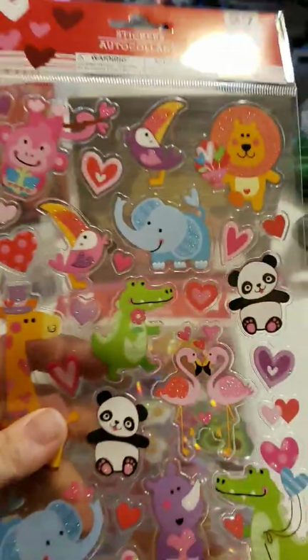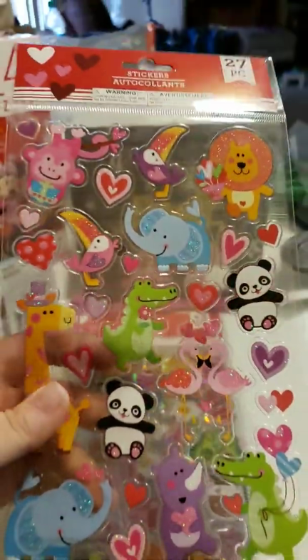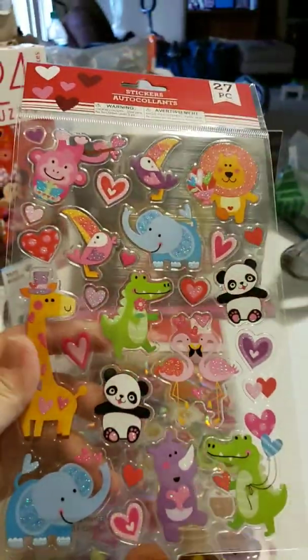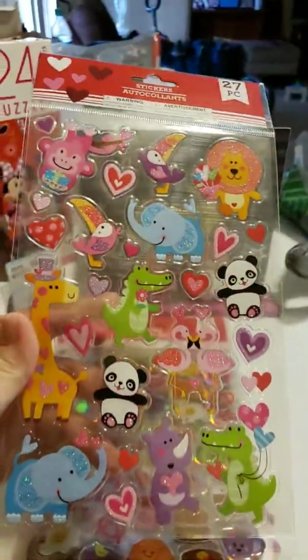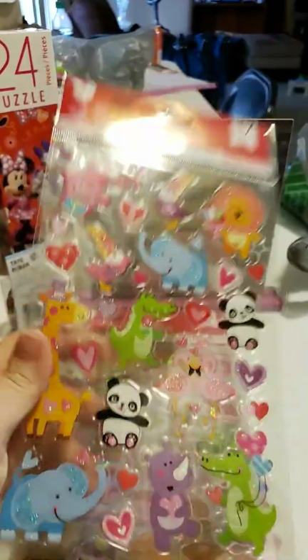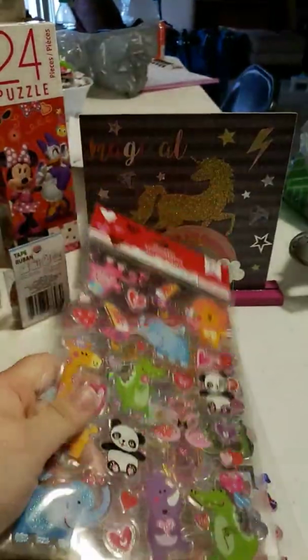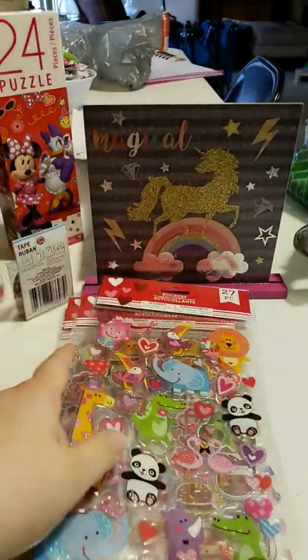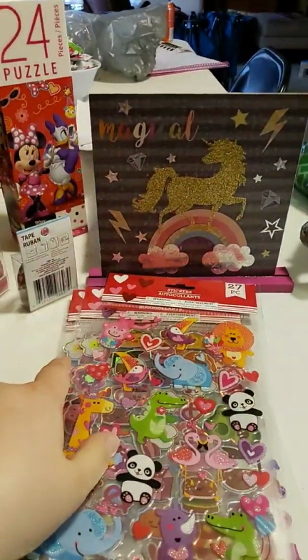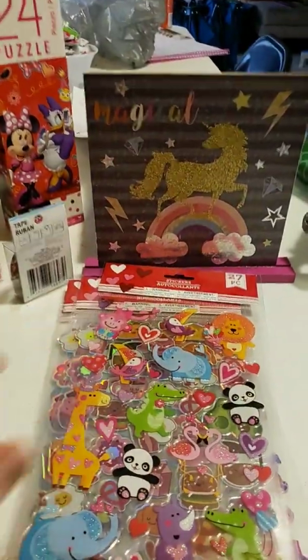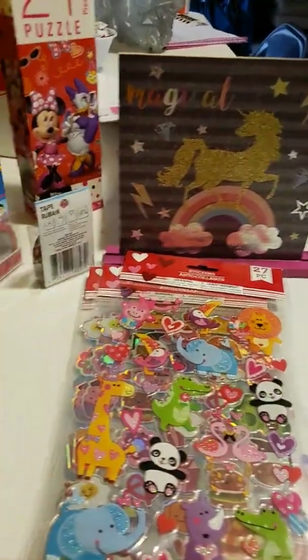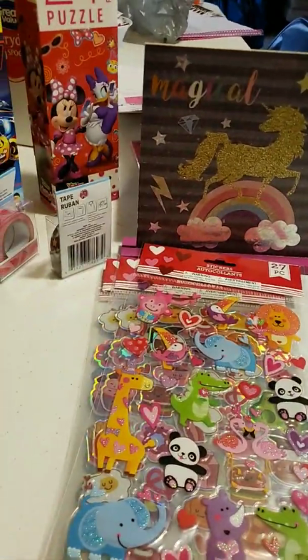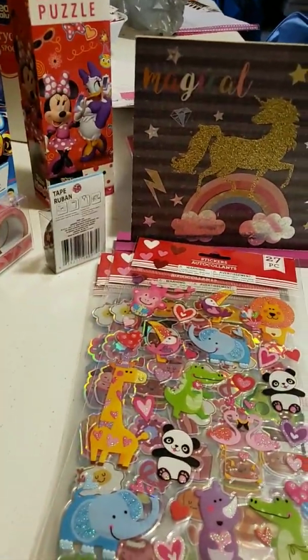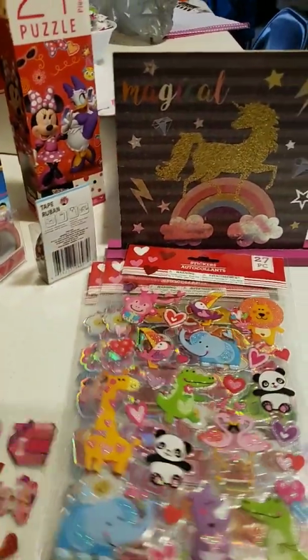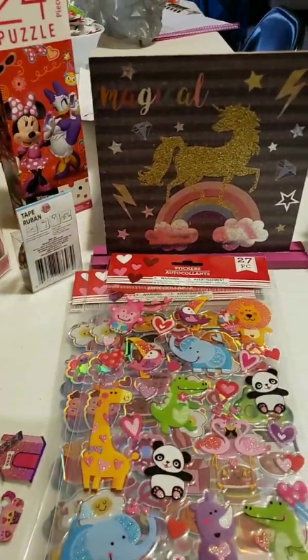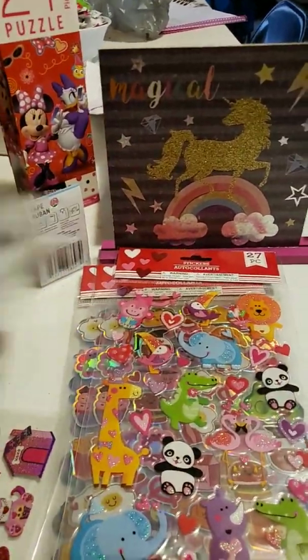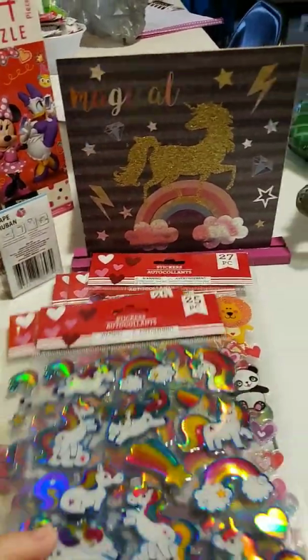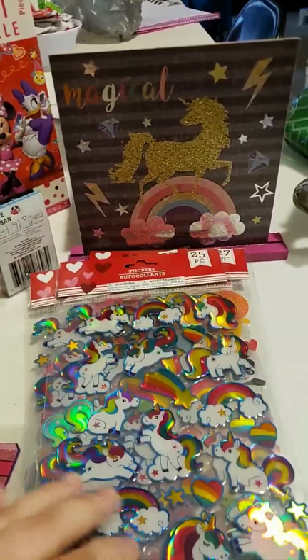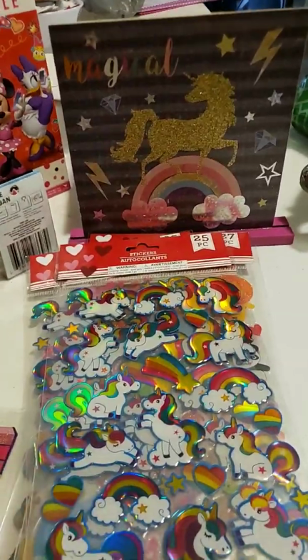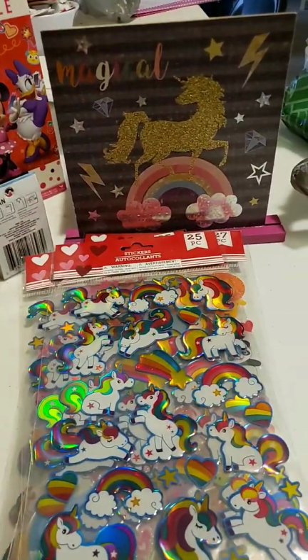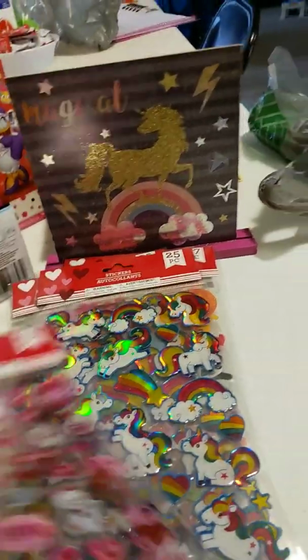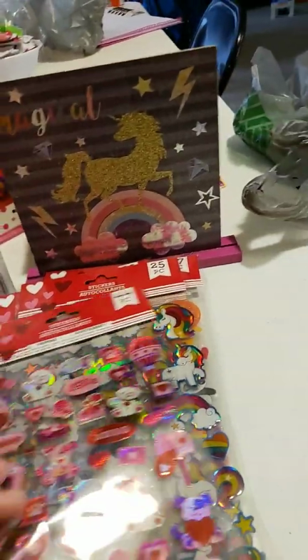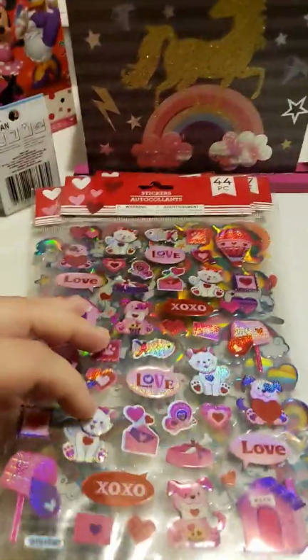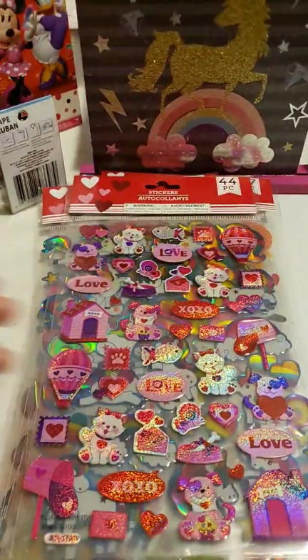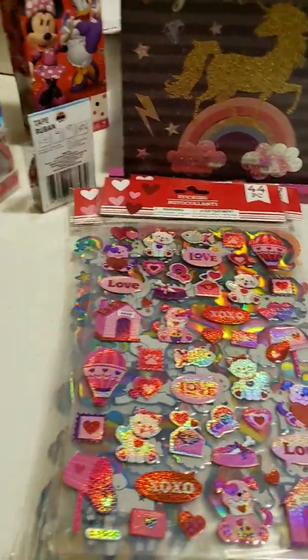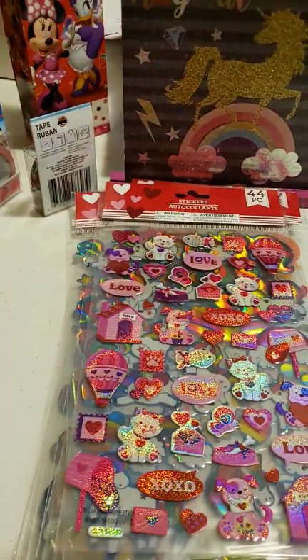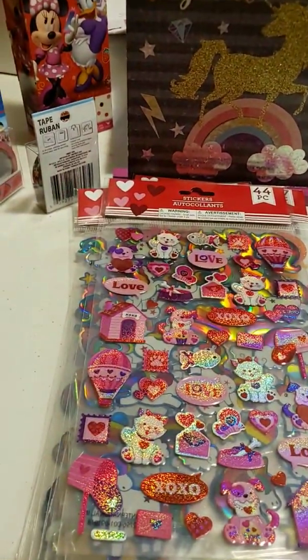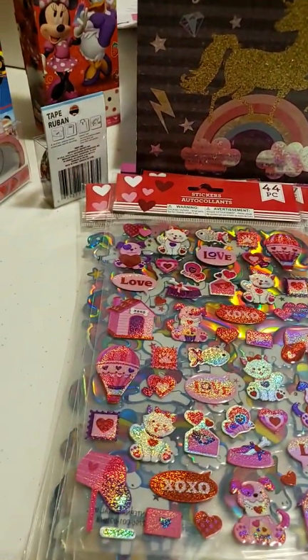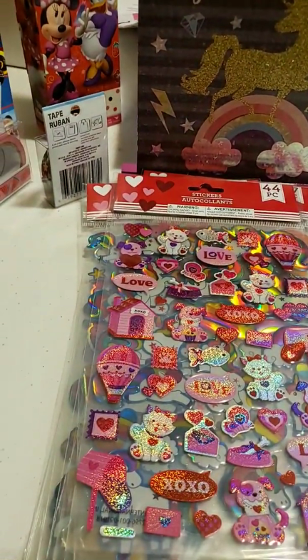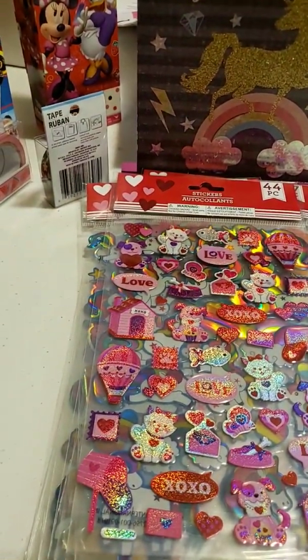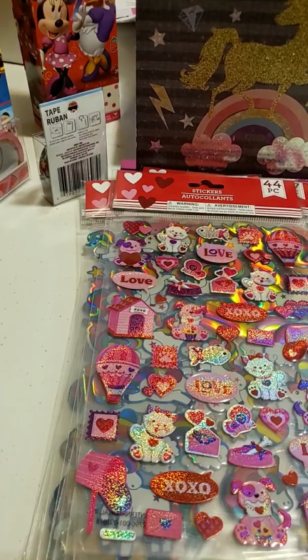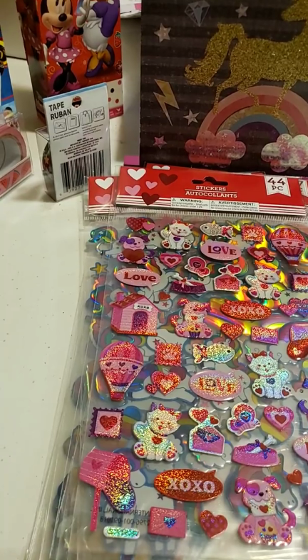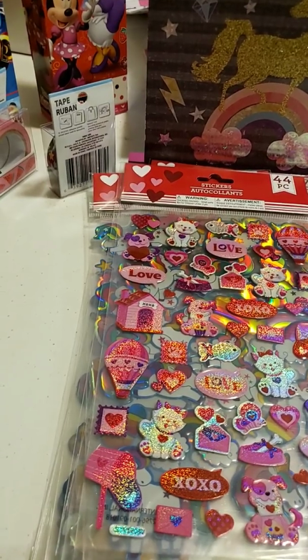The little animals — the elephant's my favorite. More unicorns, and this is more the cats. Unicorn.